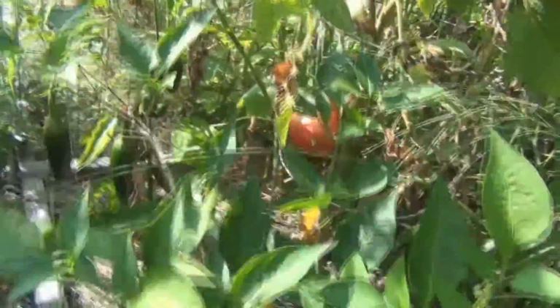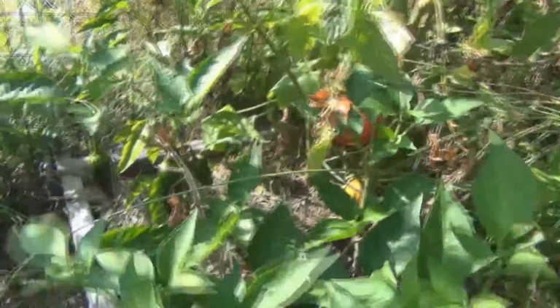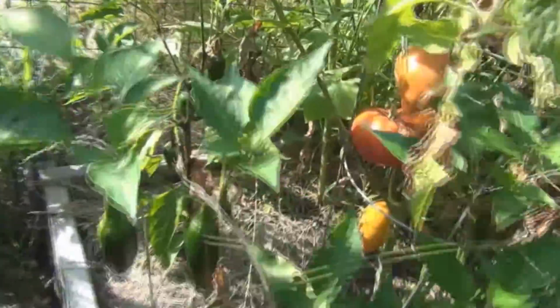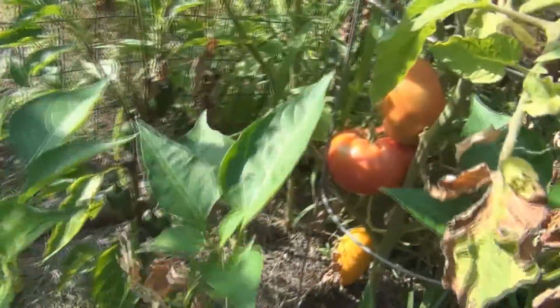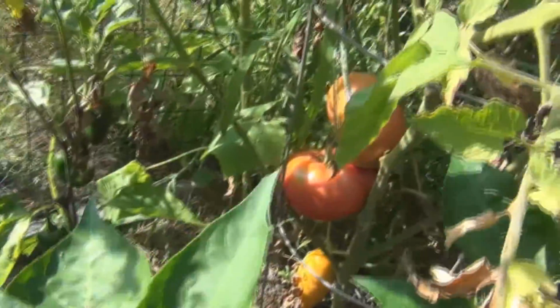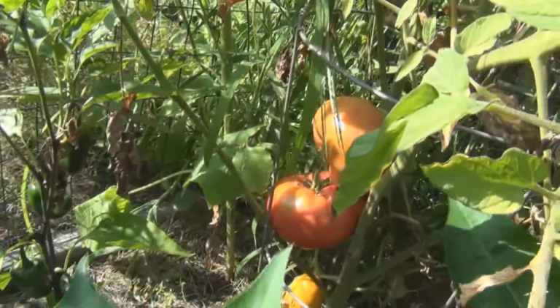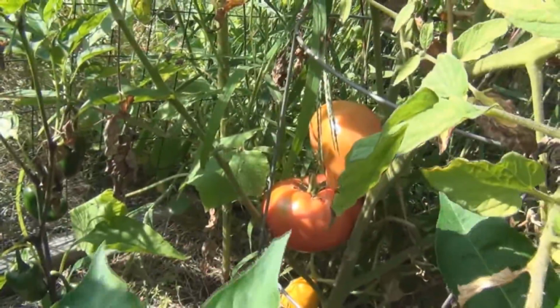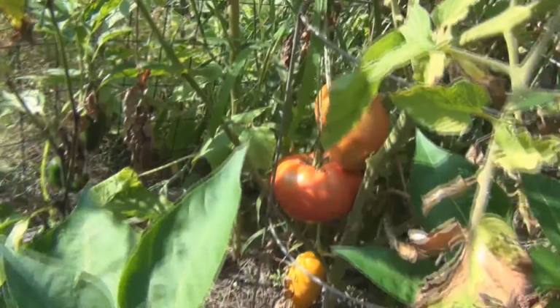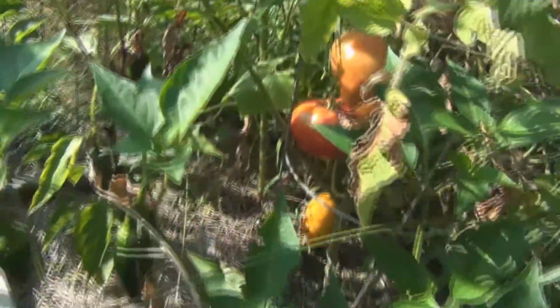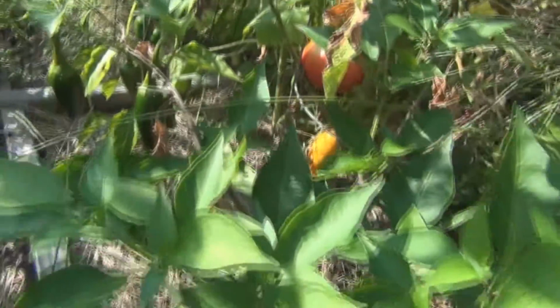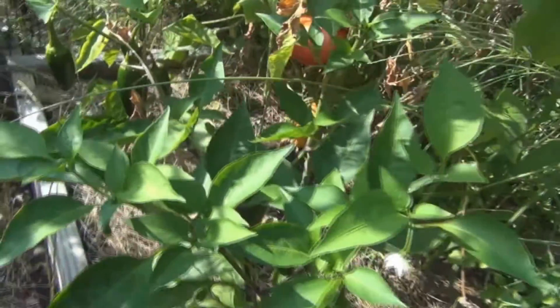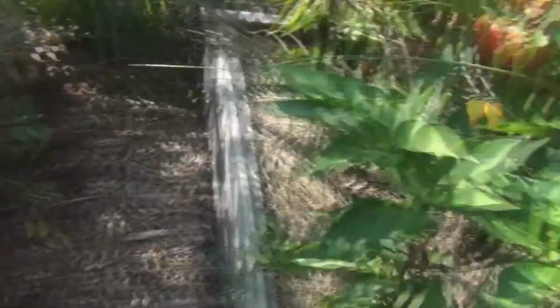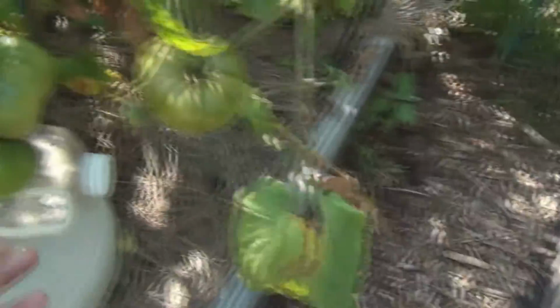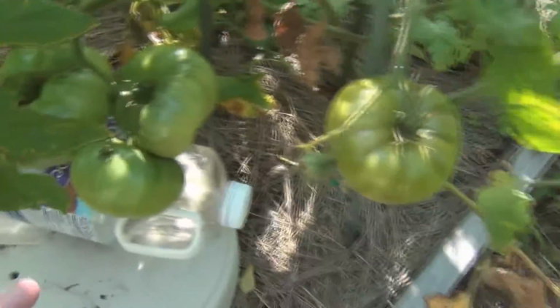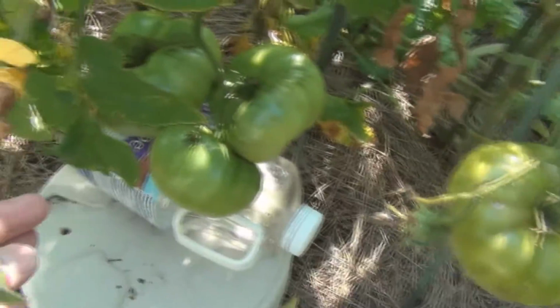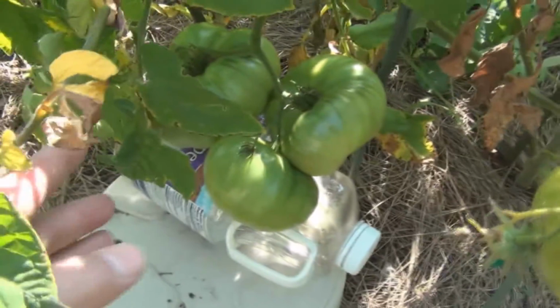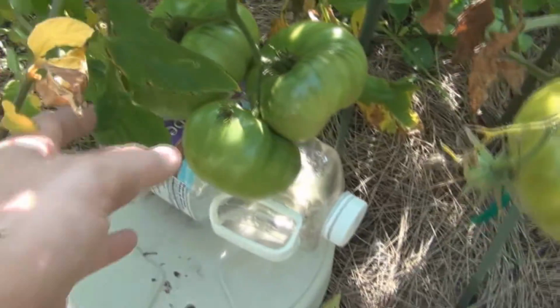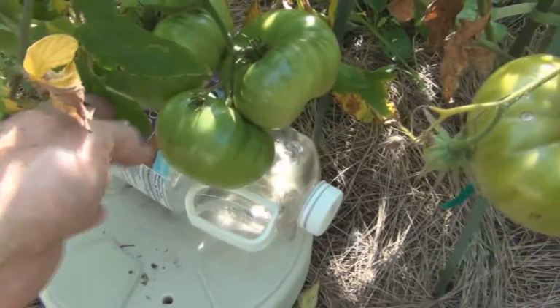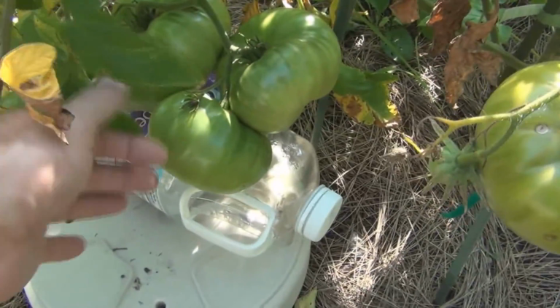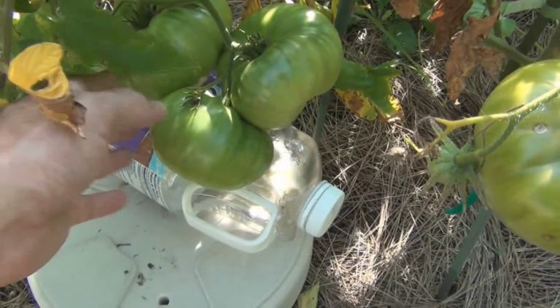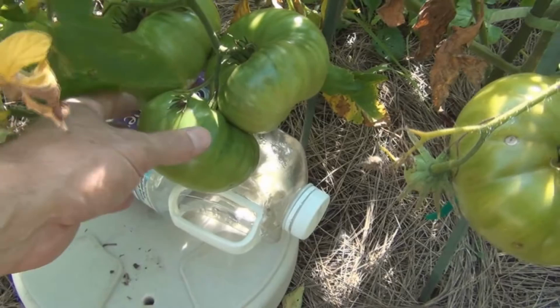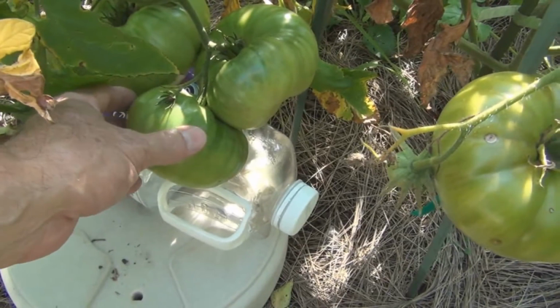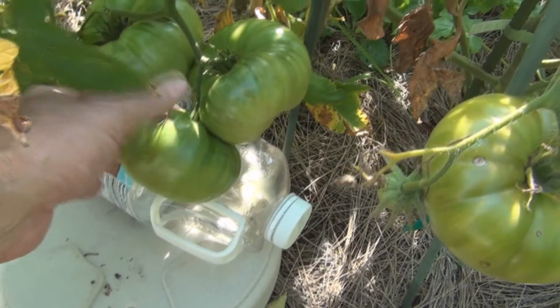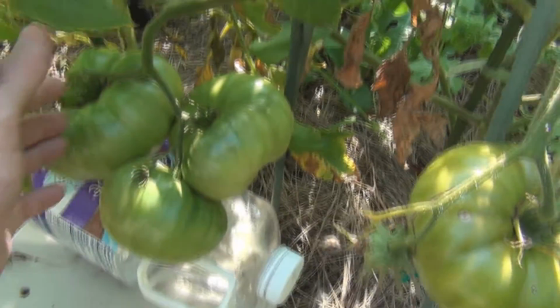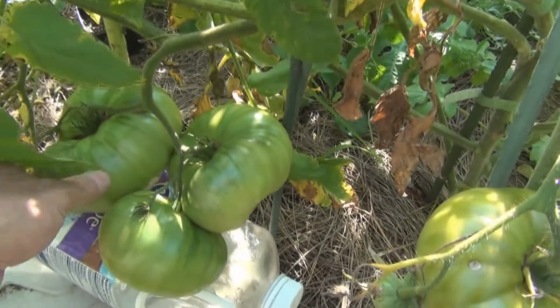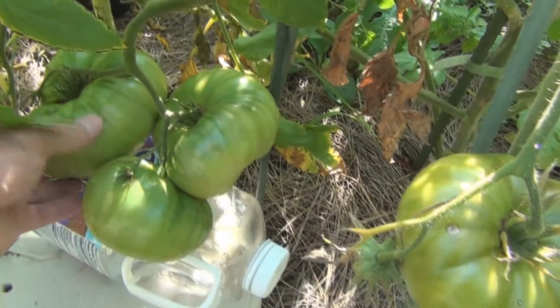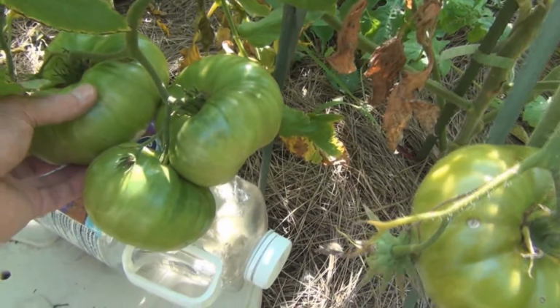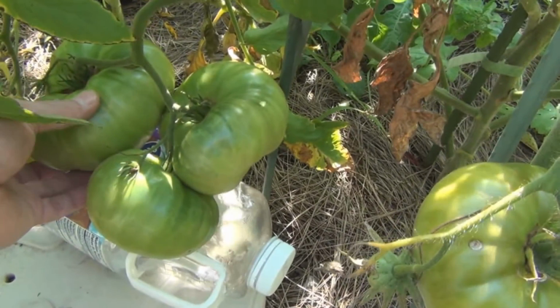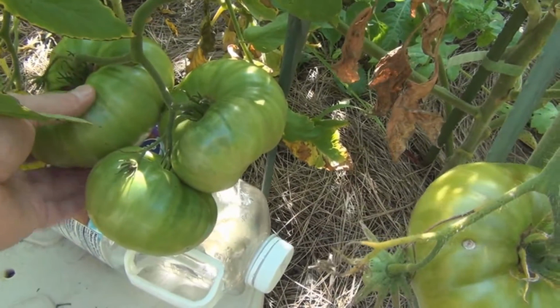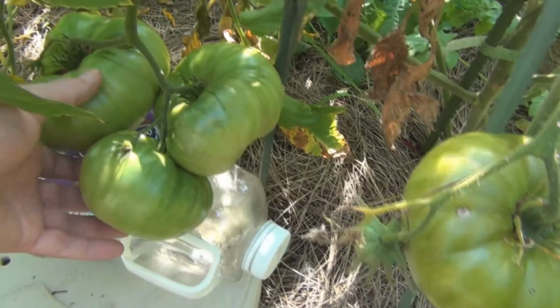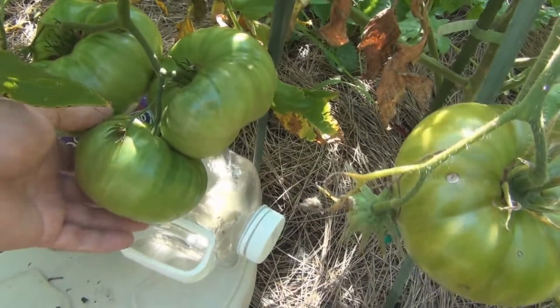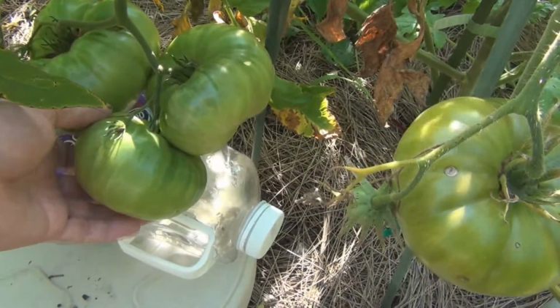There's some more Brandywine tomatoes ripening. I actually had to support this cluster here — I thought it was going to break the branch. I hope the pressure points don't turn mushy.